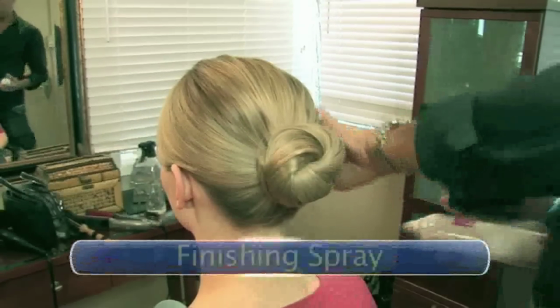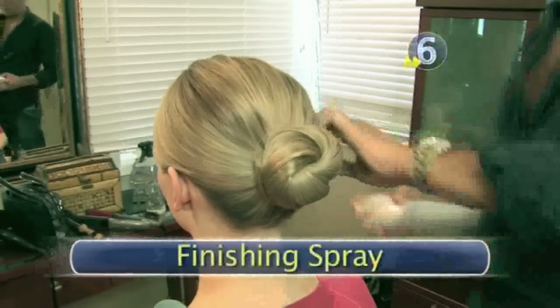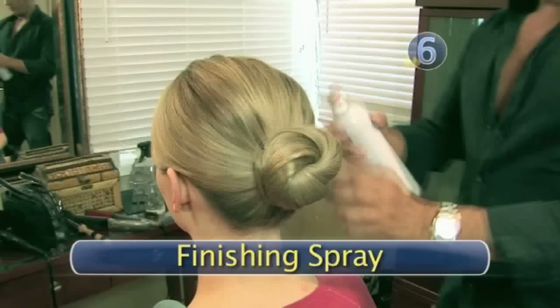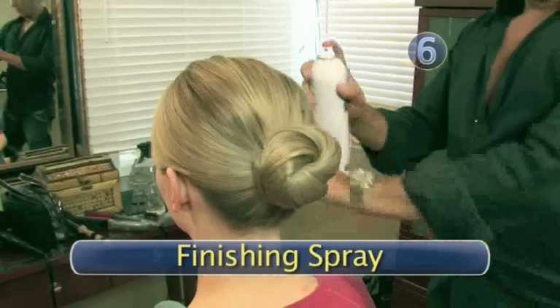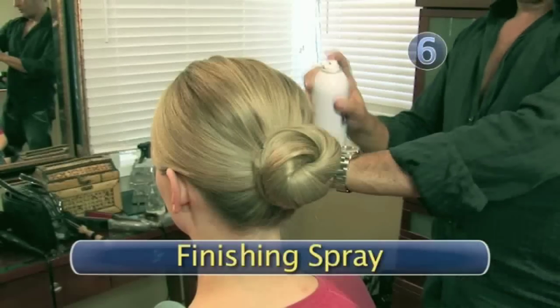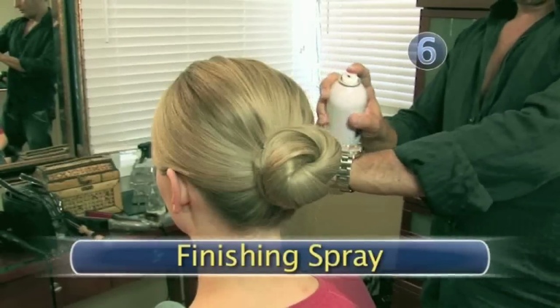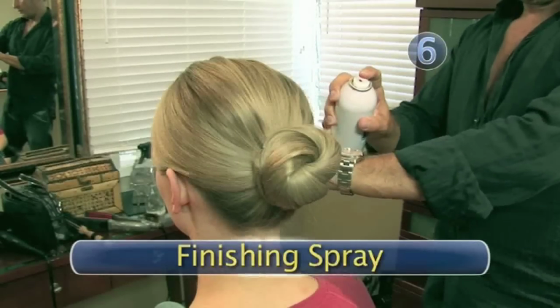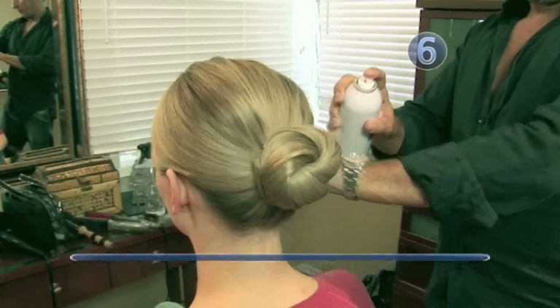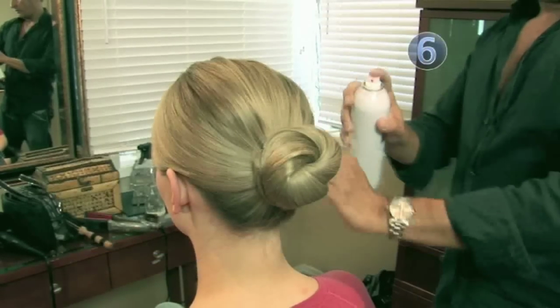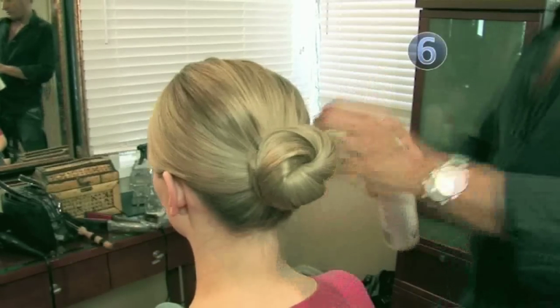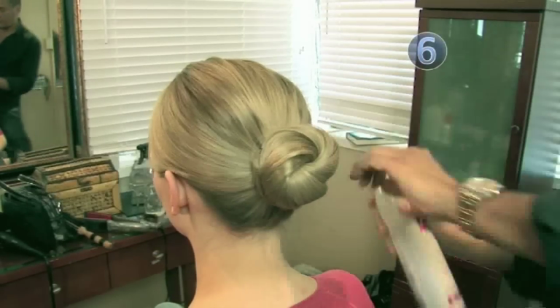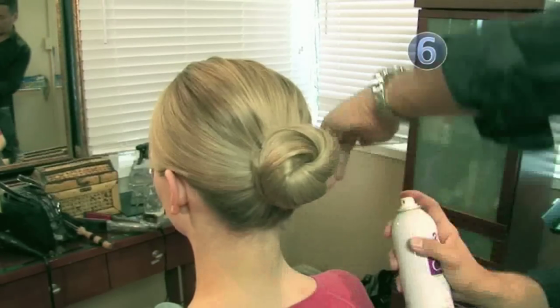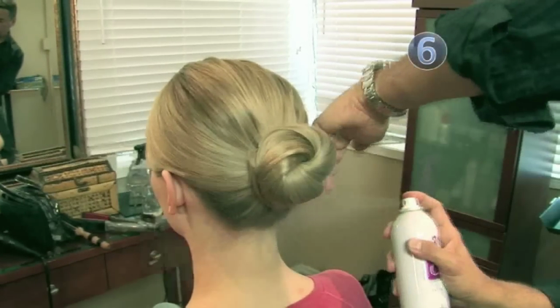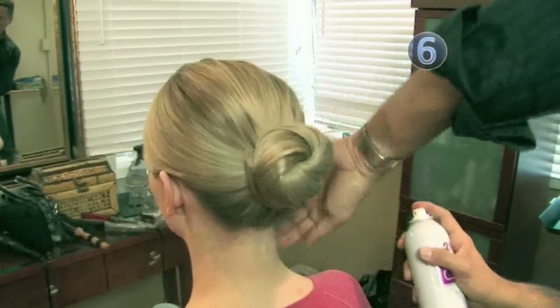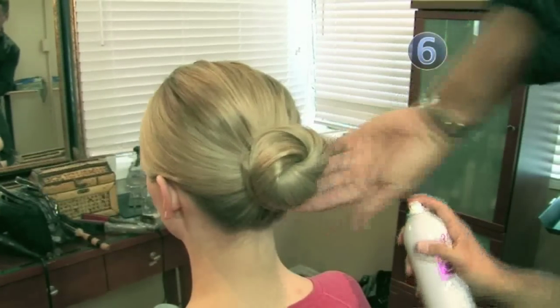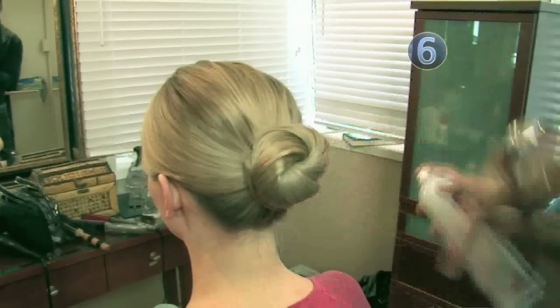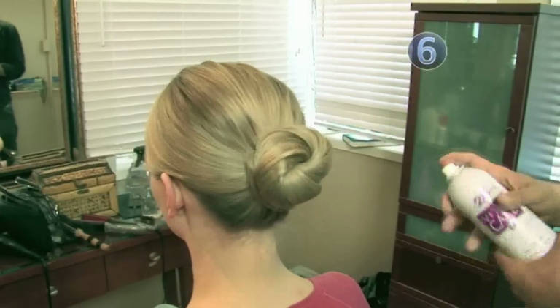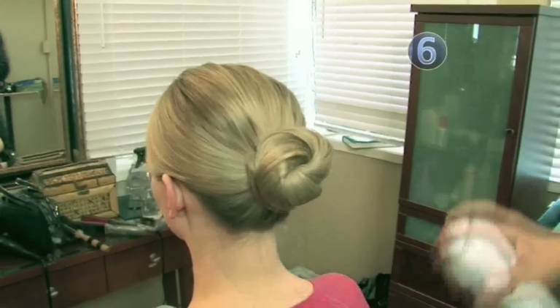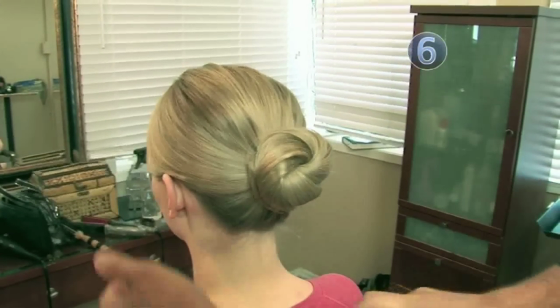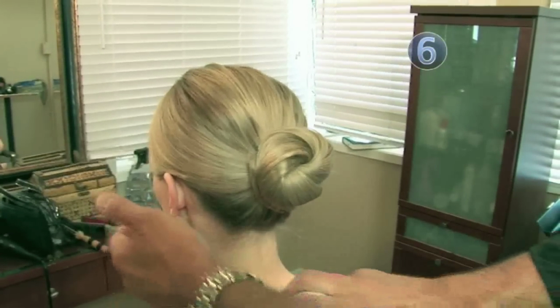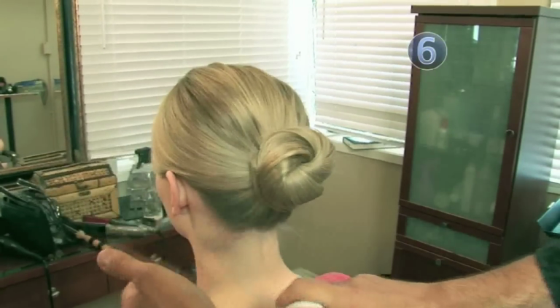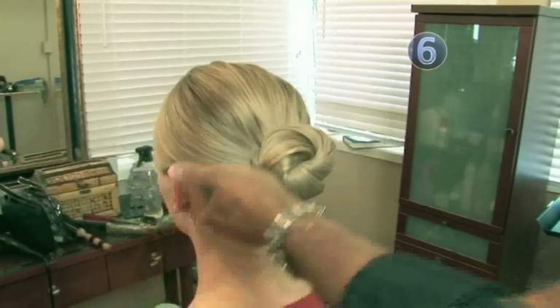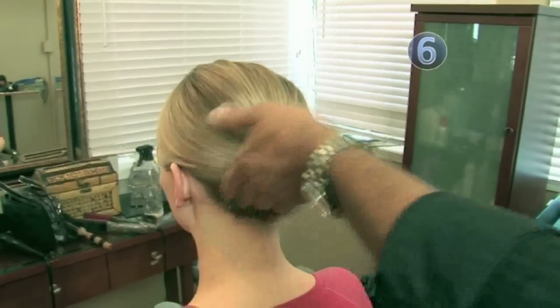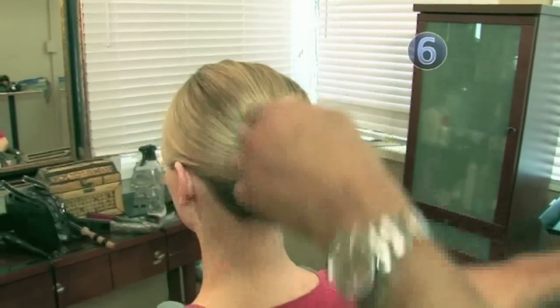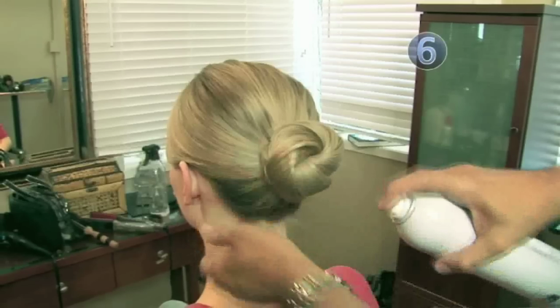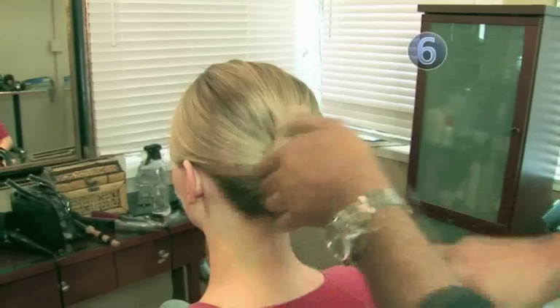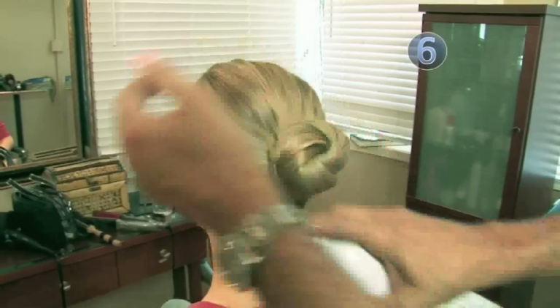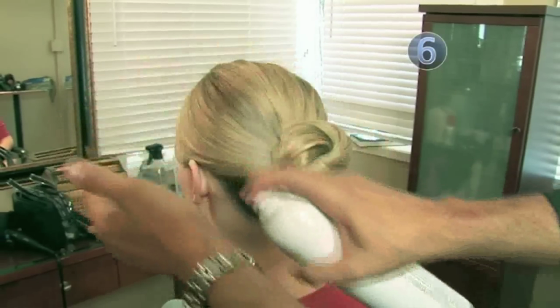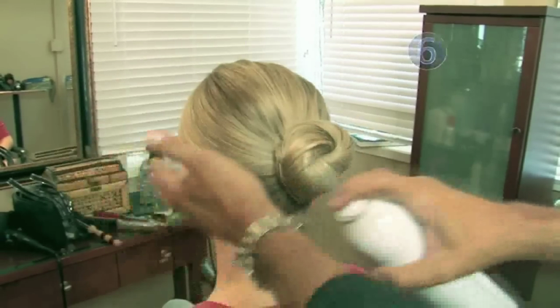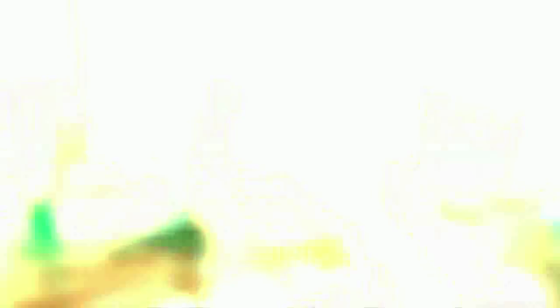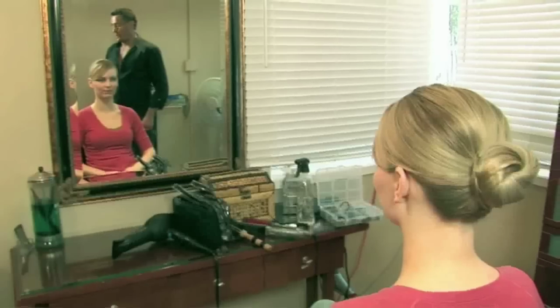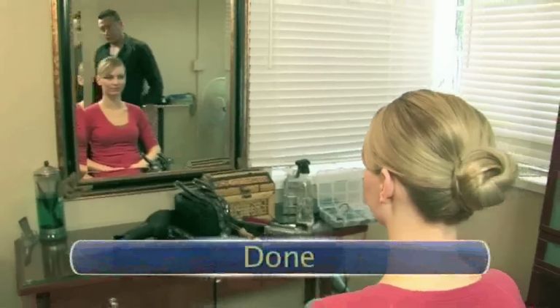Step 6: Finishing spray. Now that you've created the perfect knot, finish it off with some hairspray to keep it that way. Done.